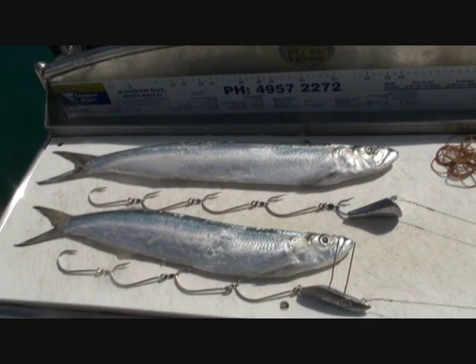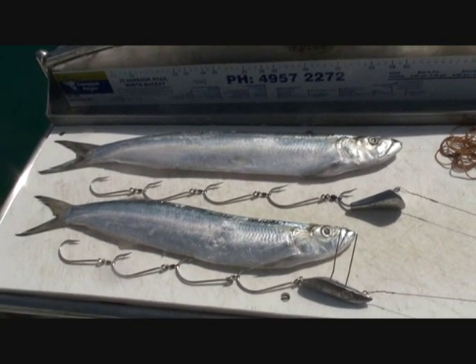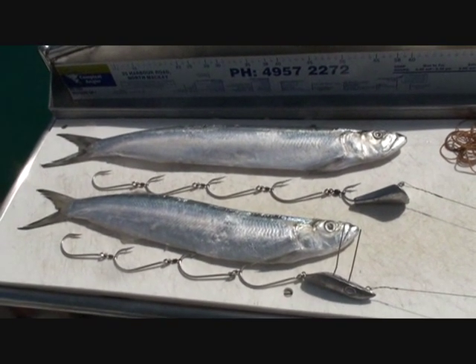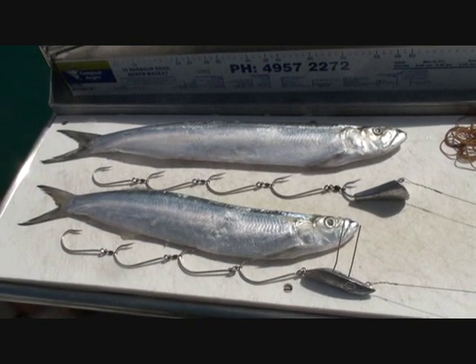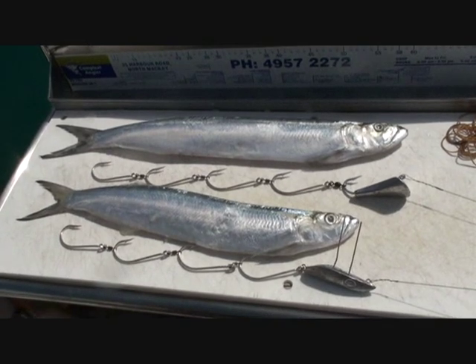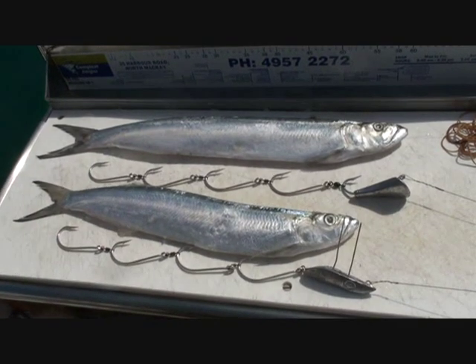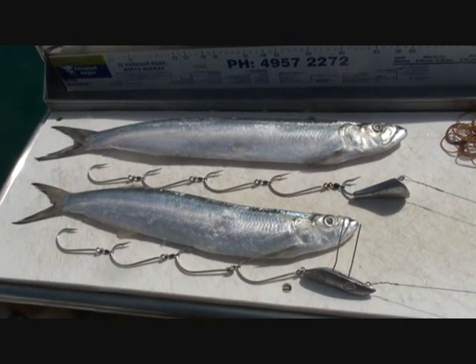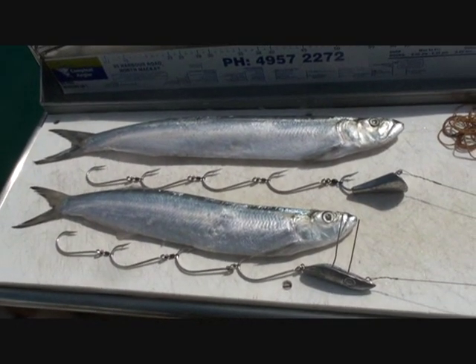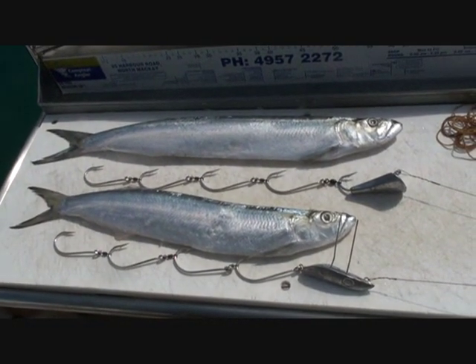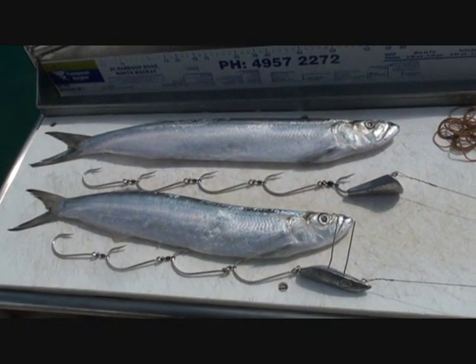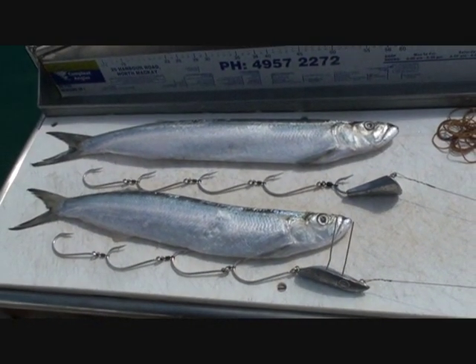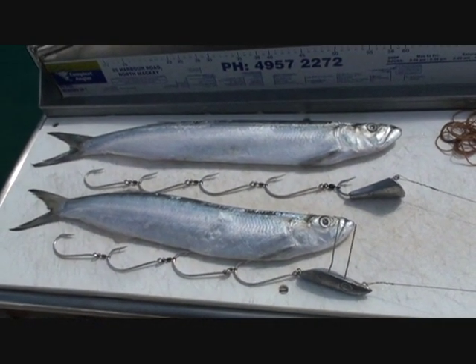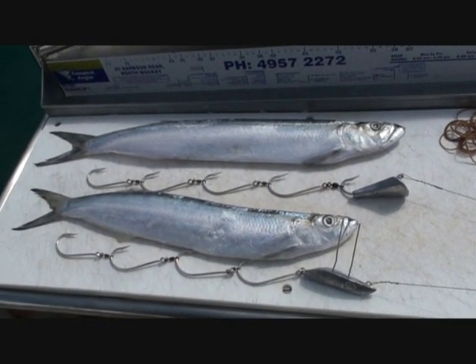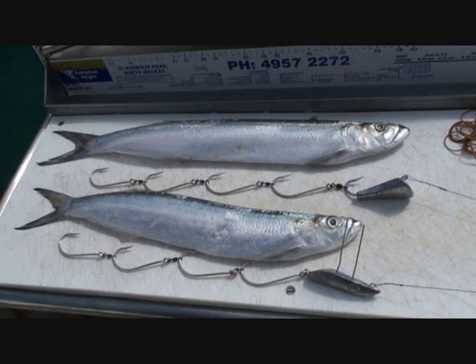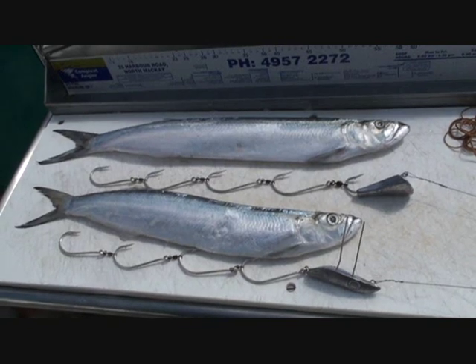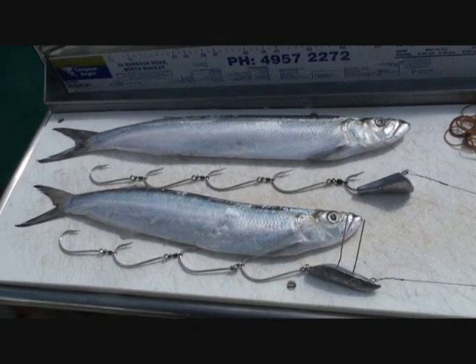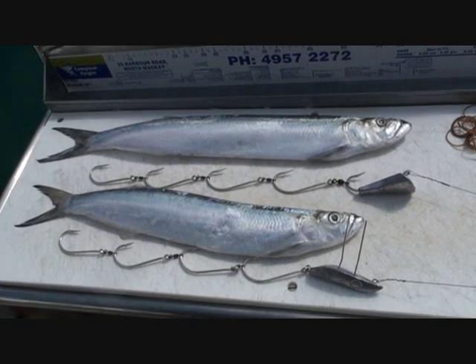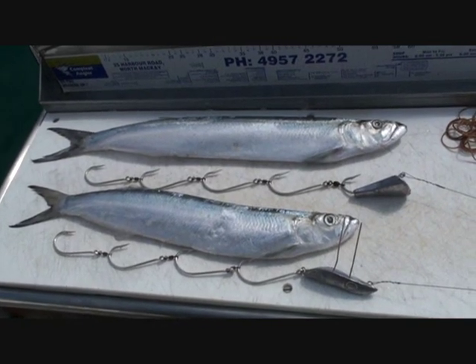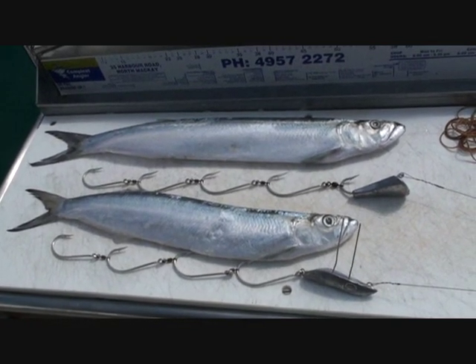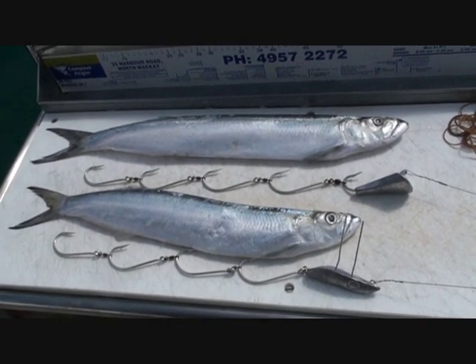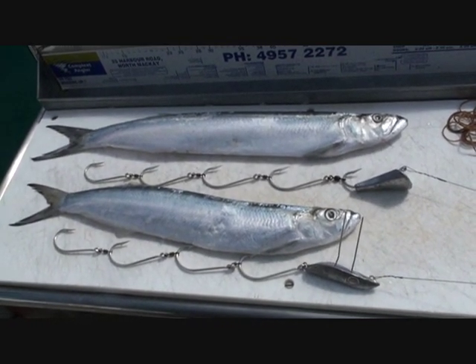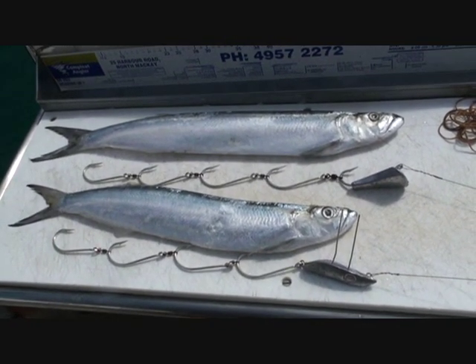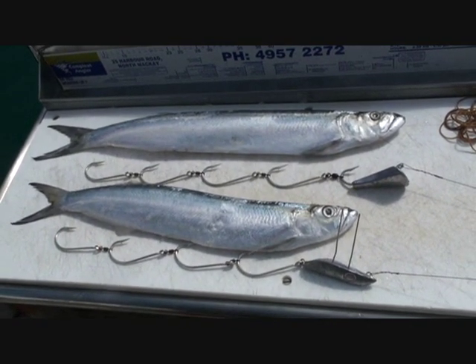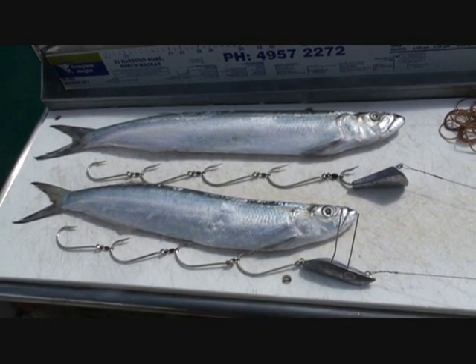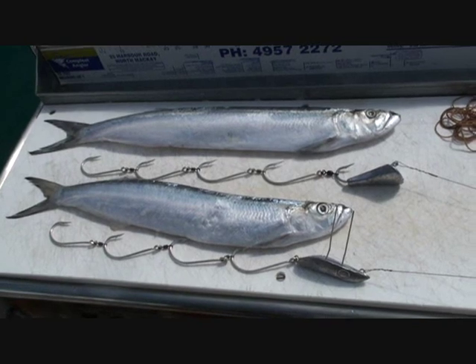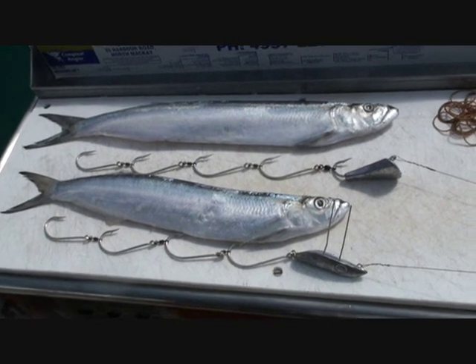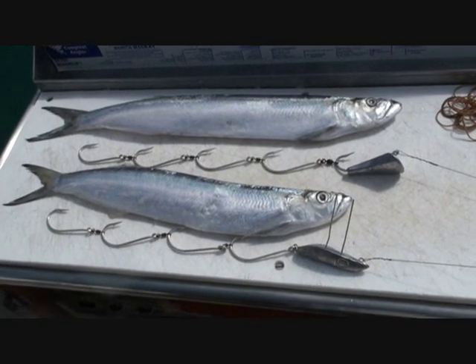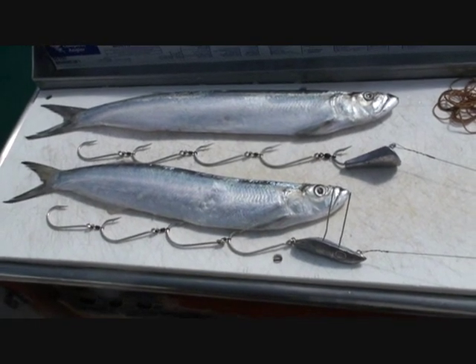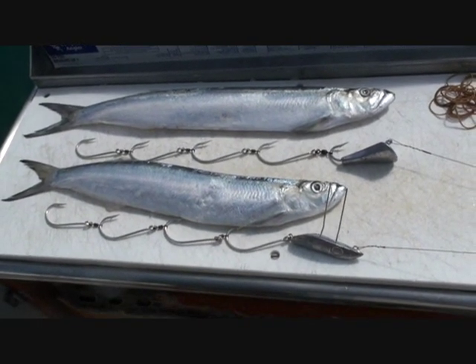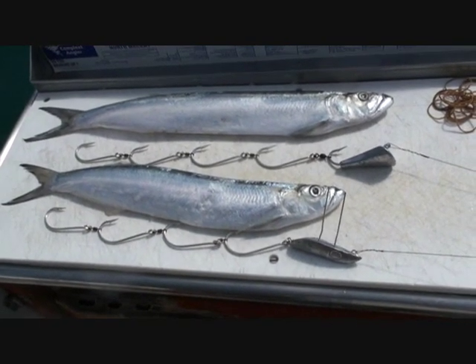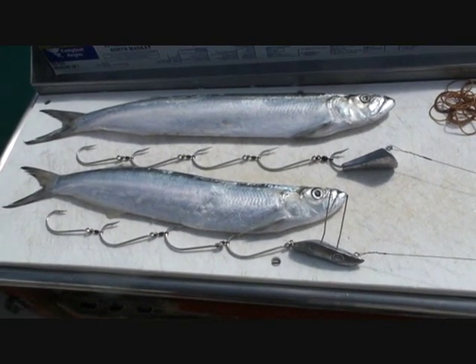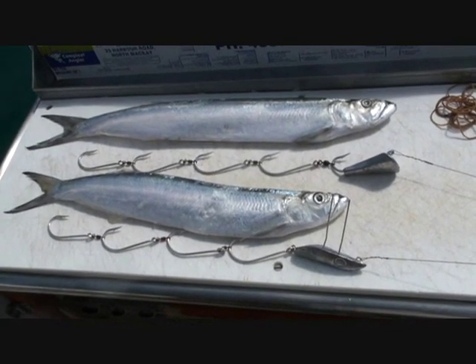Here we are today on Reef Arey. We're going to try and rig up a couple of these wolf herring for you. Top Spanish bait, so here we go. We've got a nice, easy rig here. These are available from Nashie's fishing shop in North Mackay.